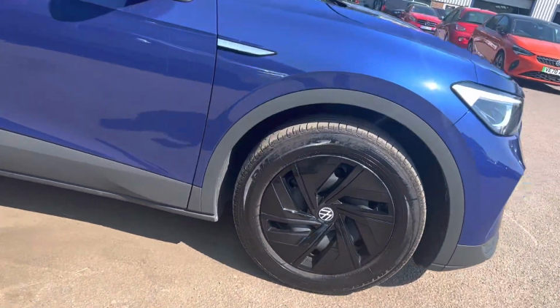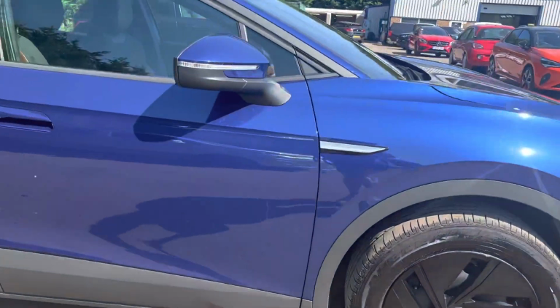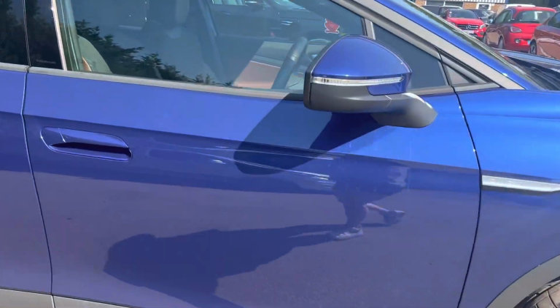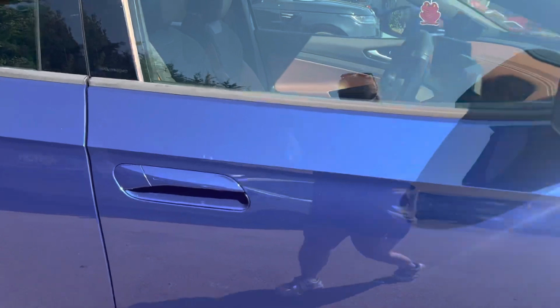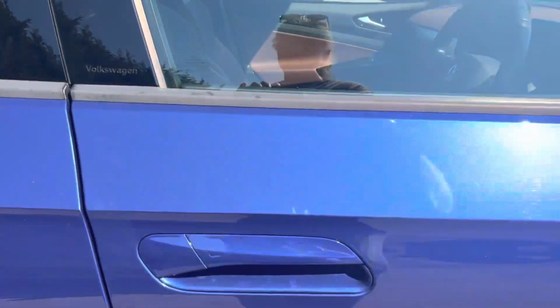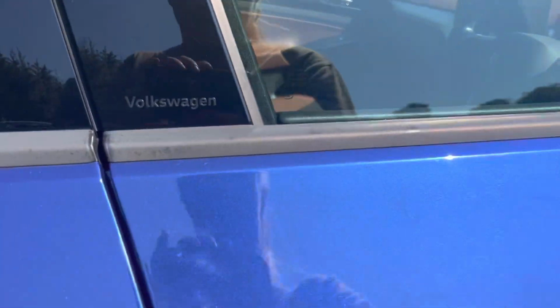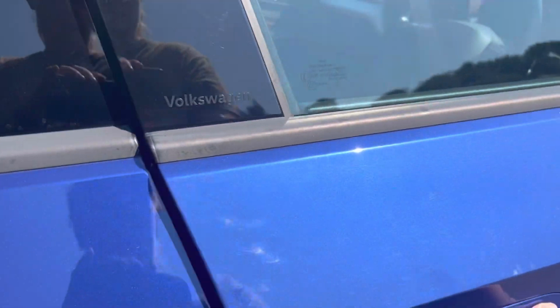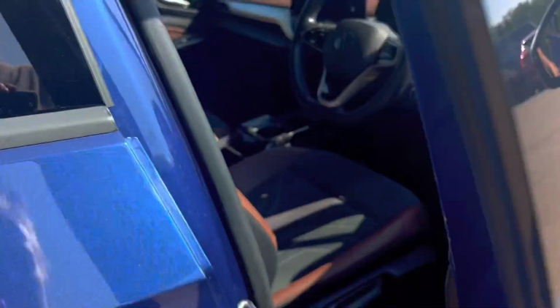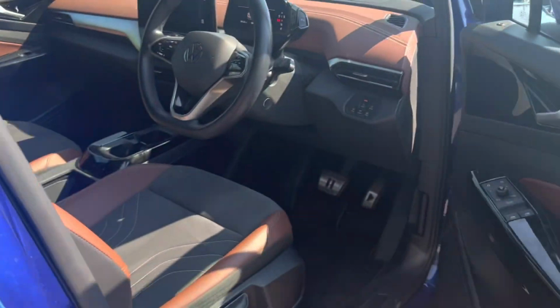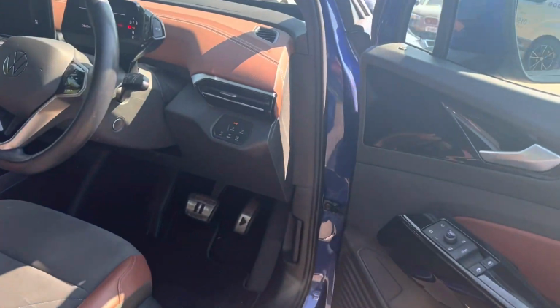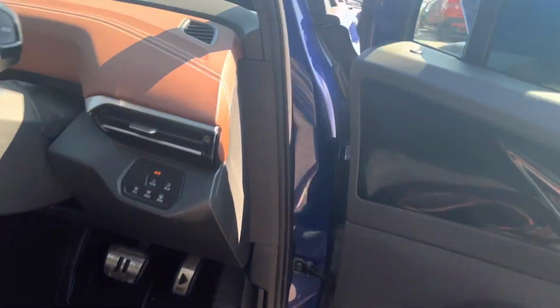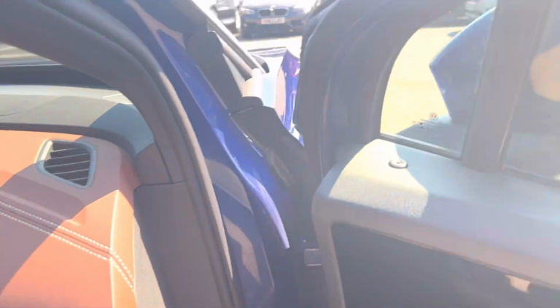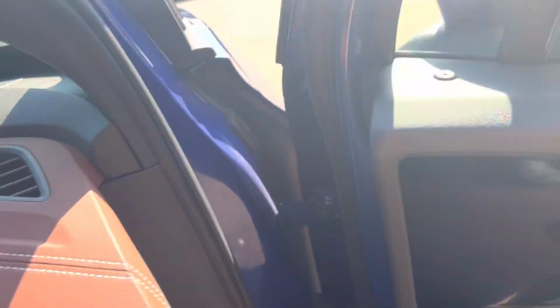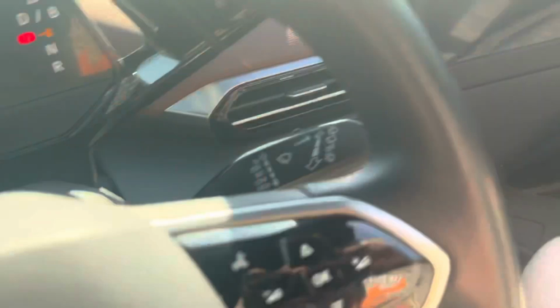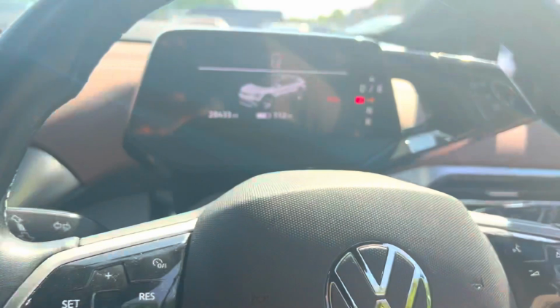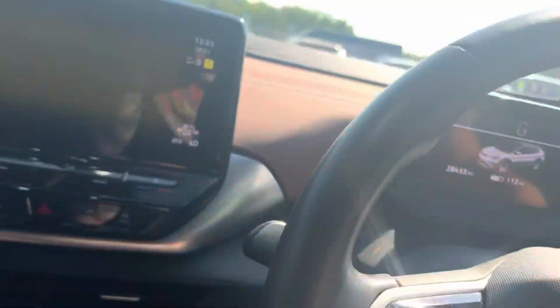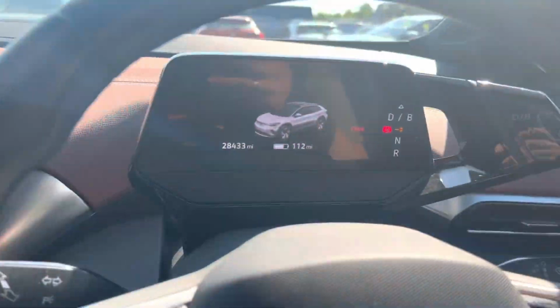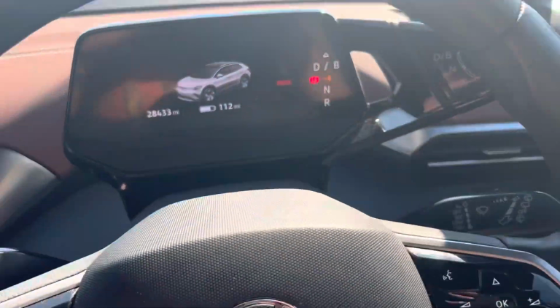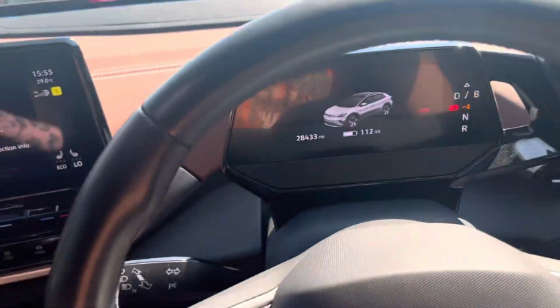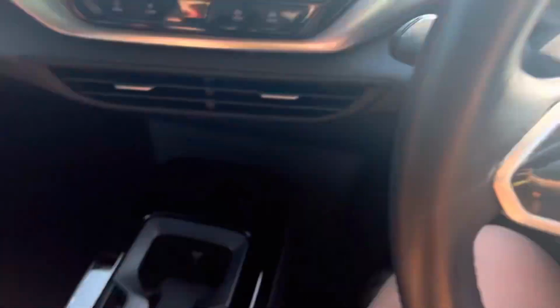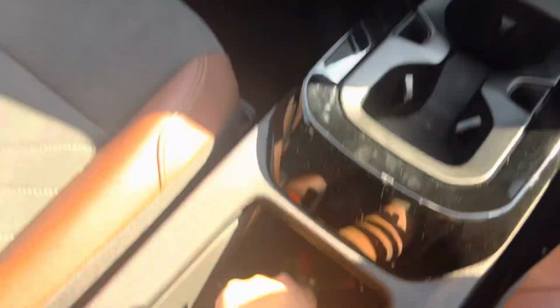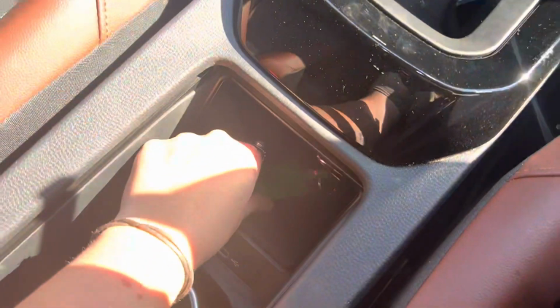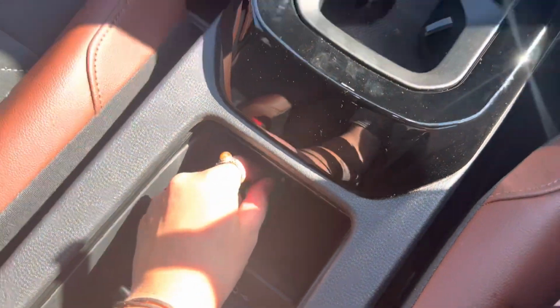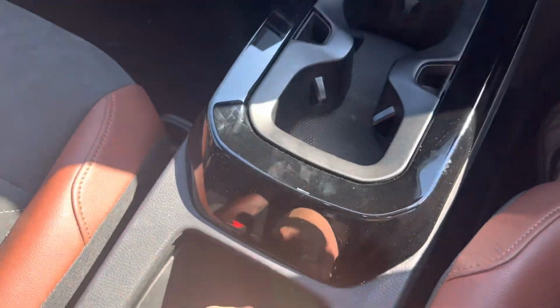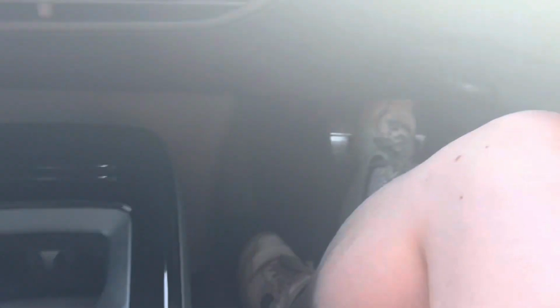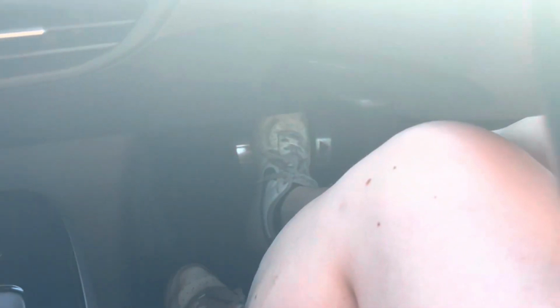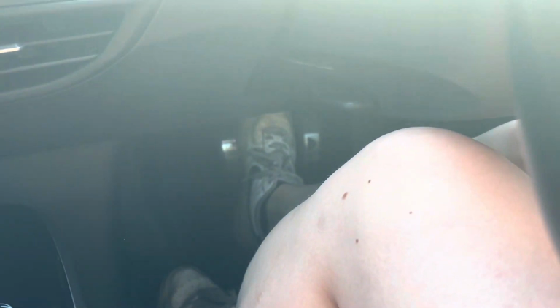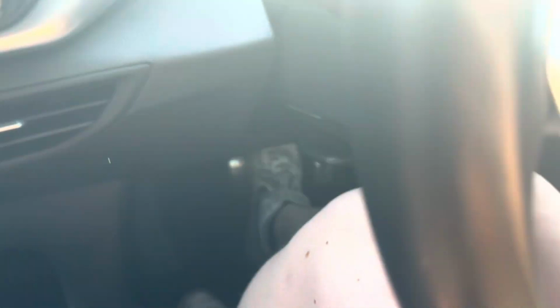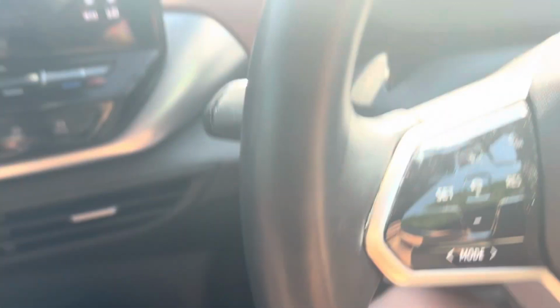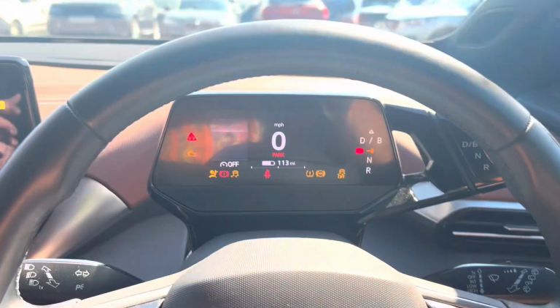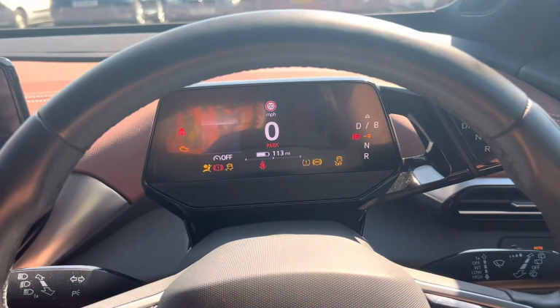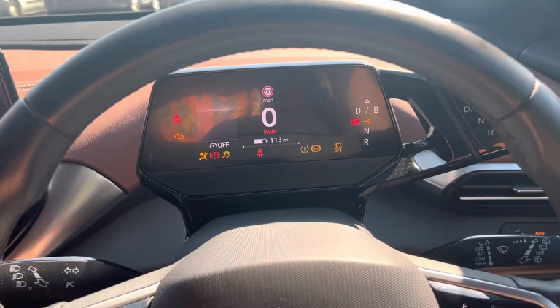If we then step into the vehicle — to turn the car on, you just need the key in the car and you put your foot on the brake or pedal, and that will turn the car on.